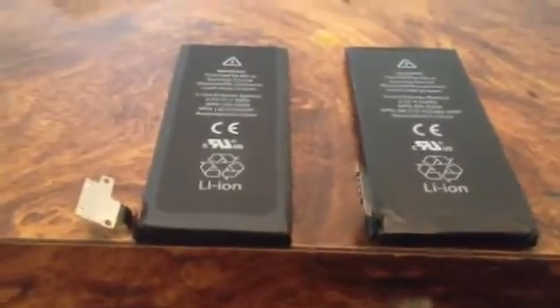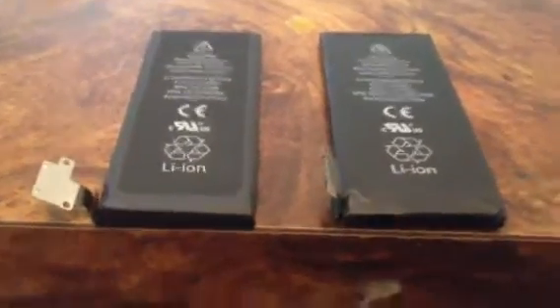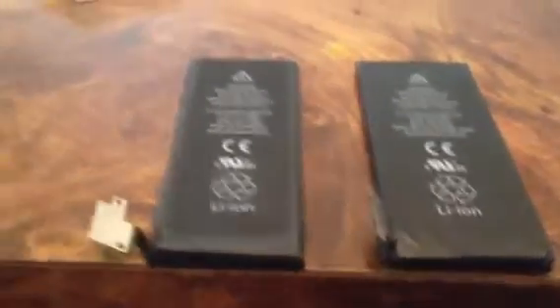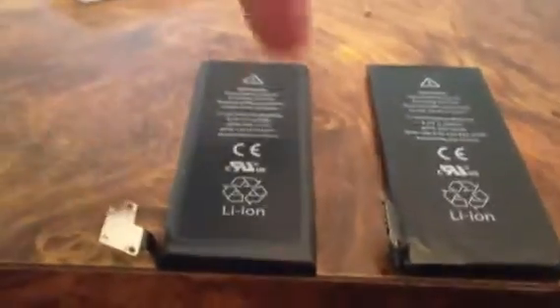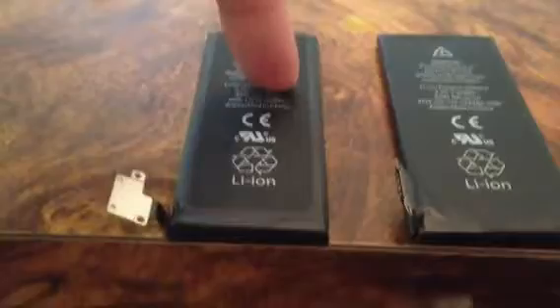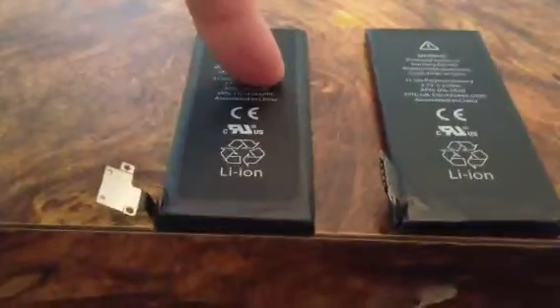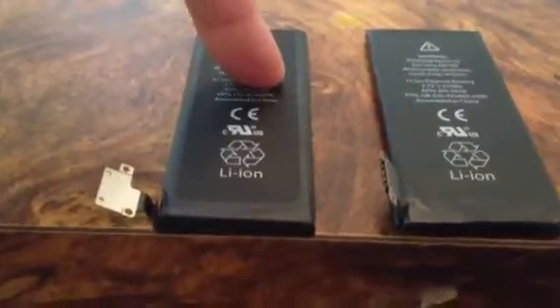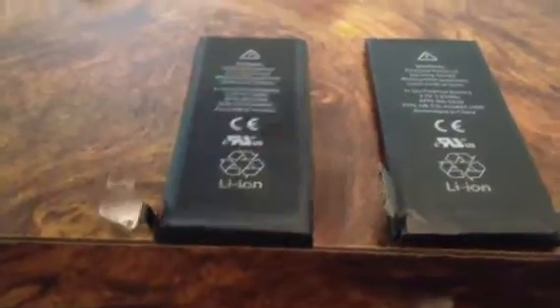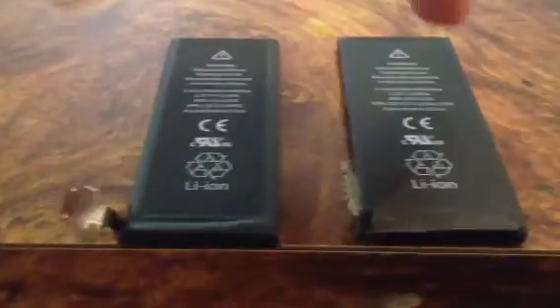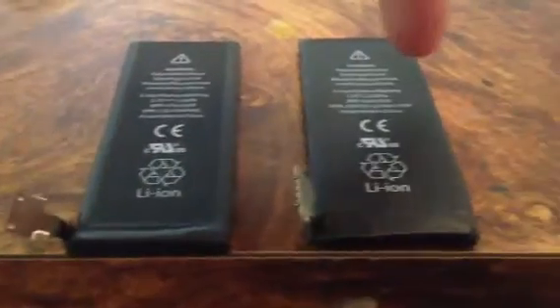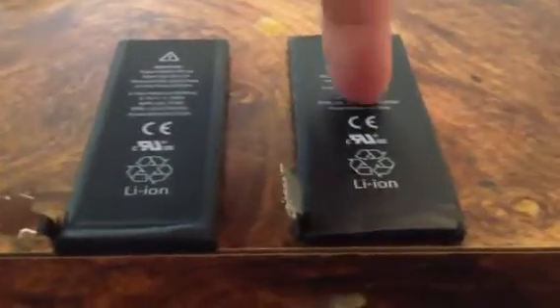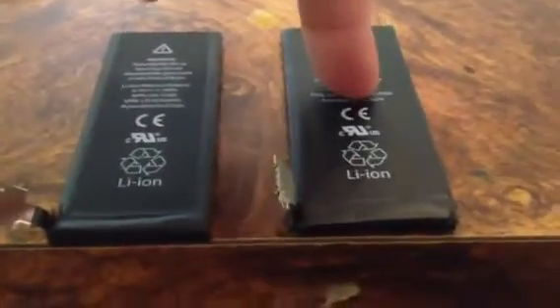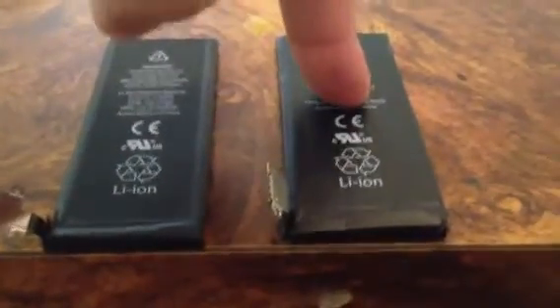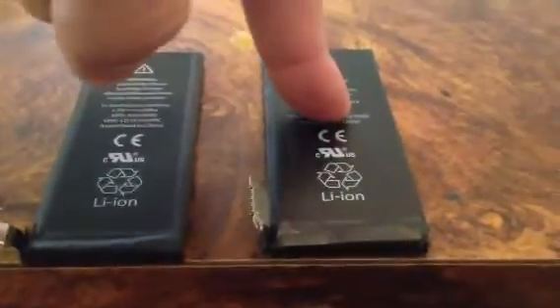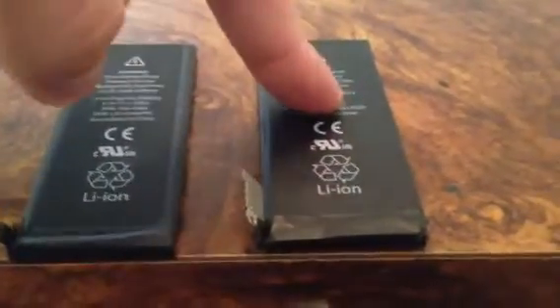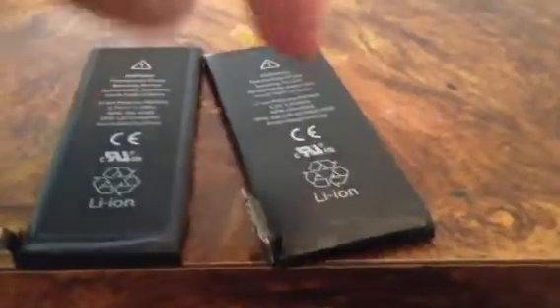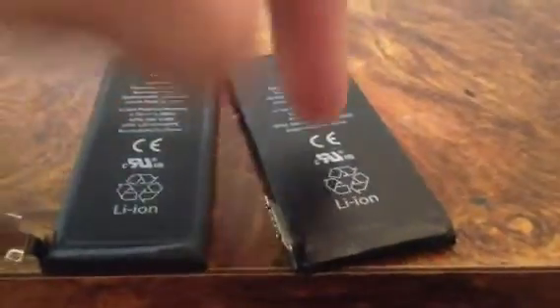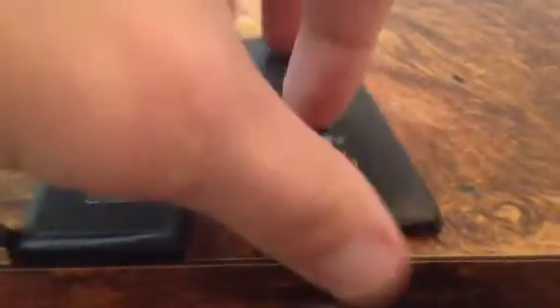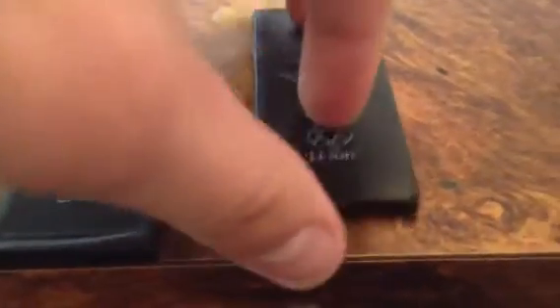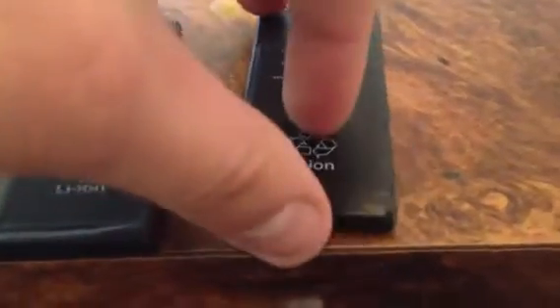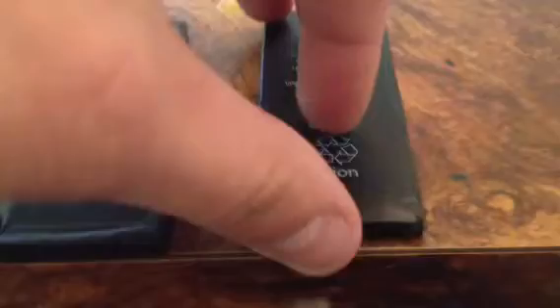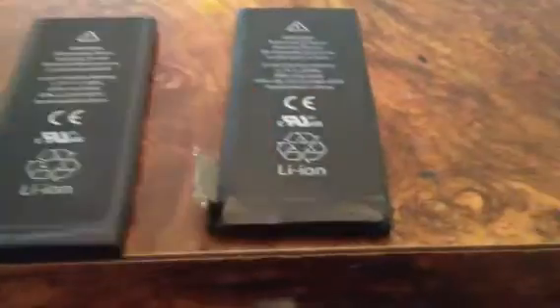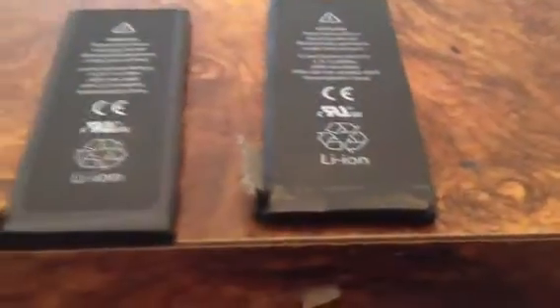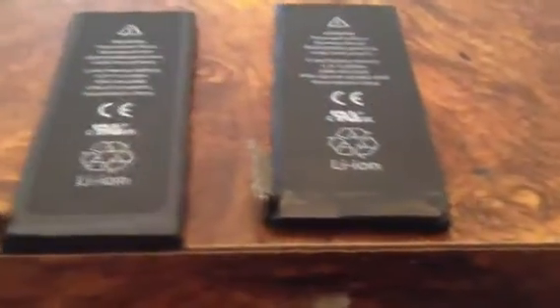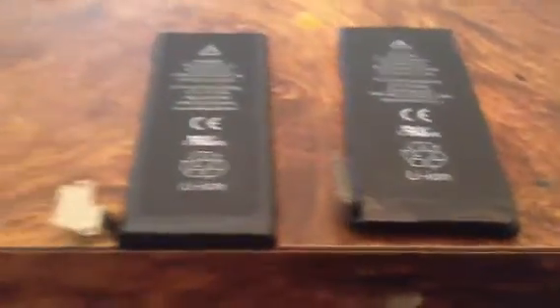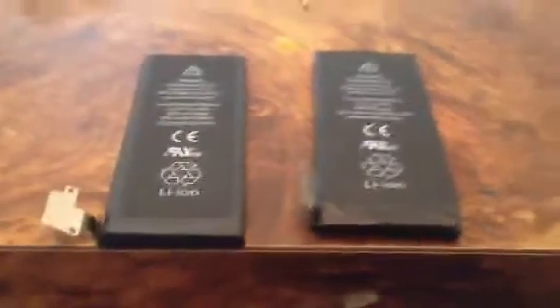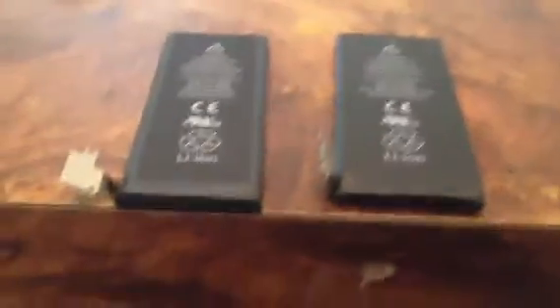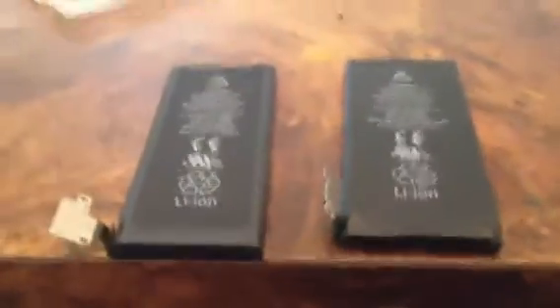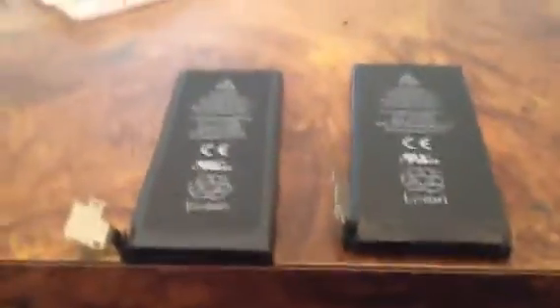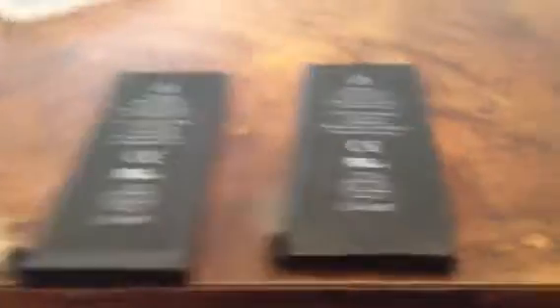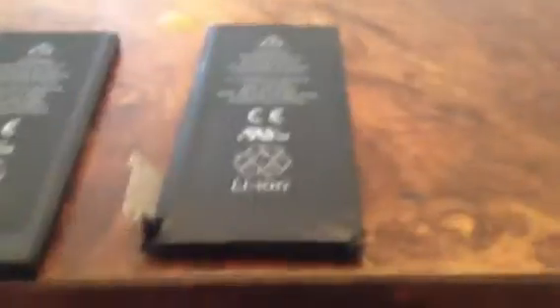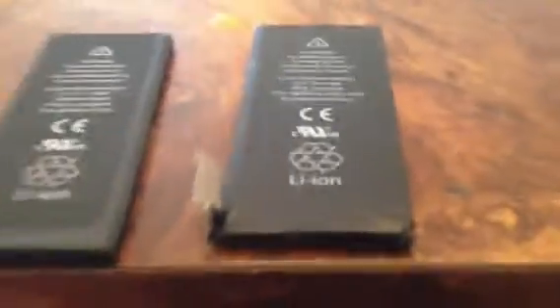So here's the 4S battery, and here's the iPhone 4 battery. The iPhone 4 battery fits in both the CDMA and GSM versions, so it's the same battery.